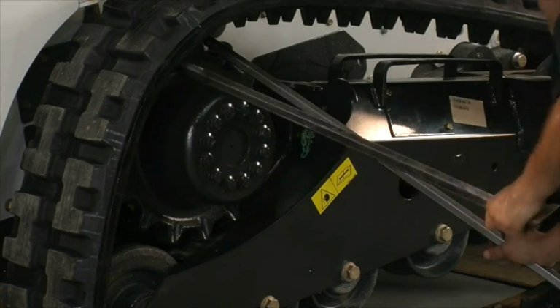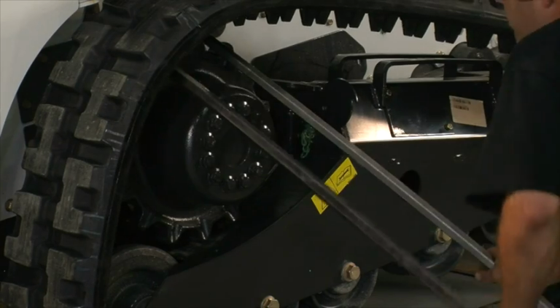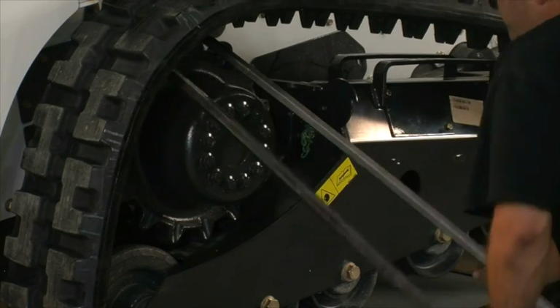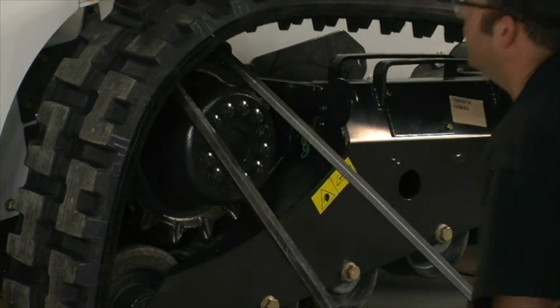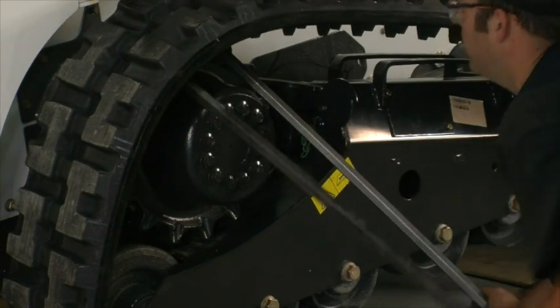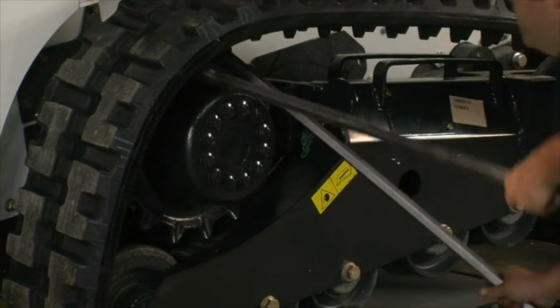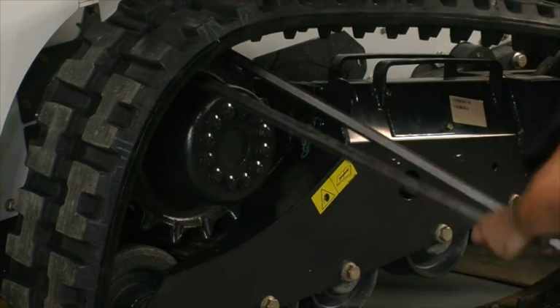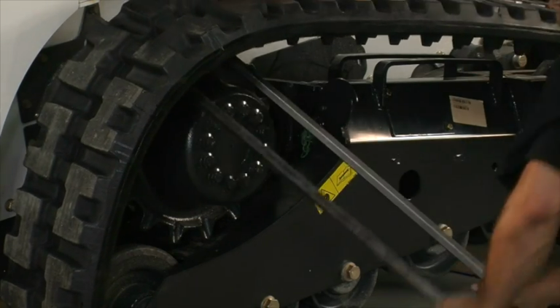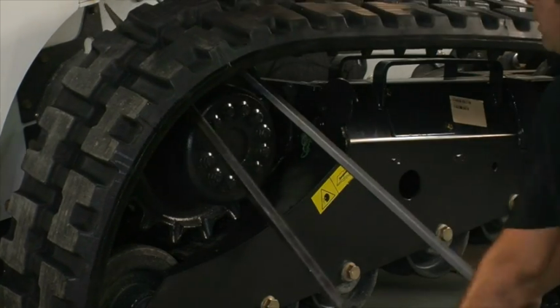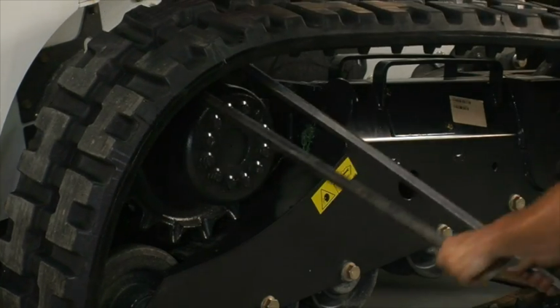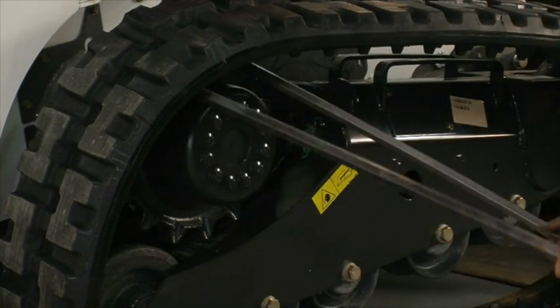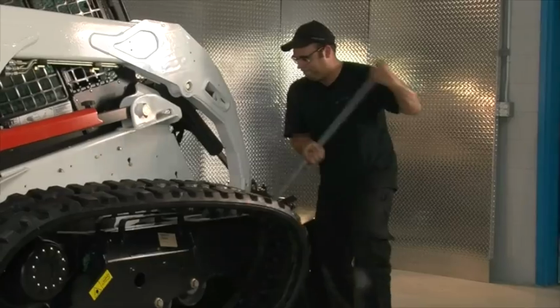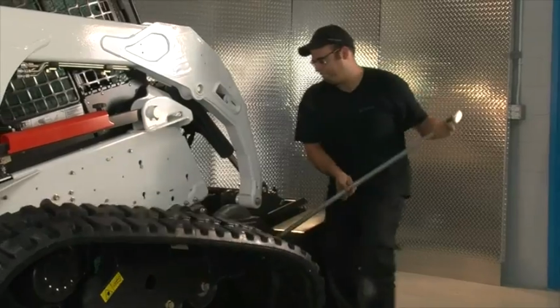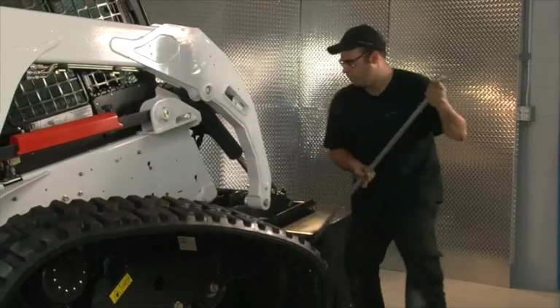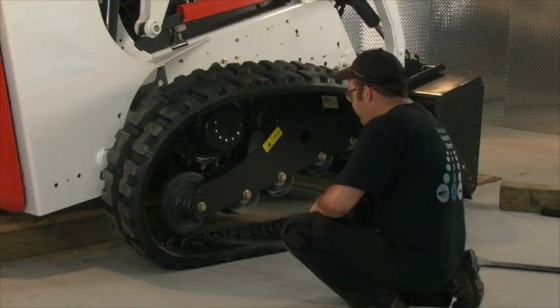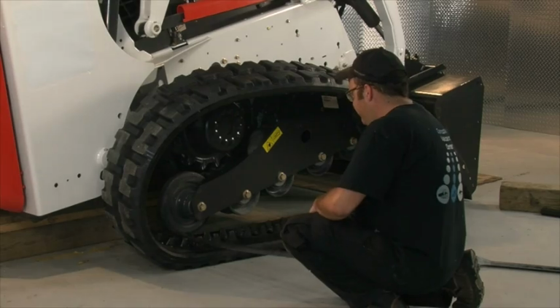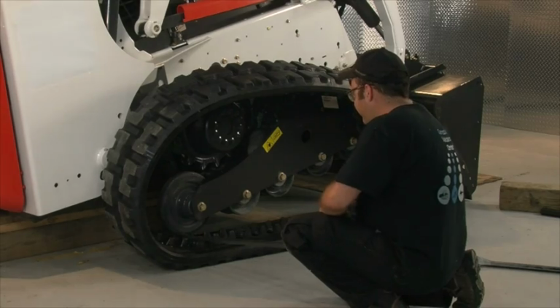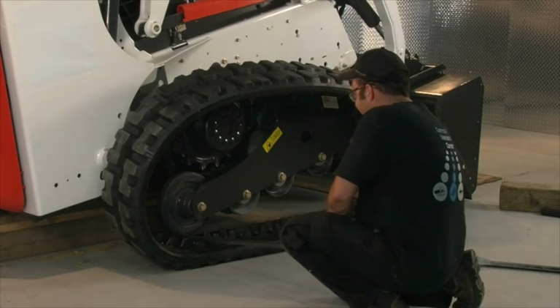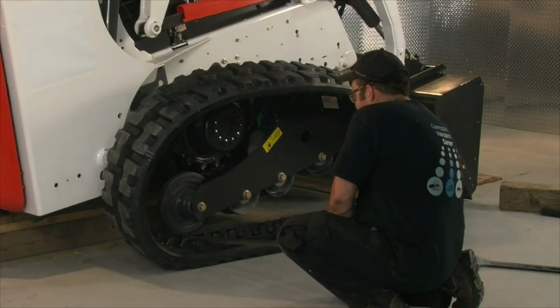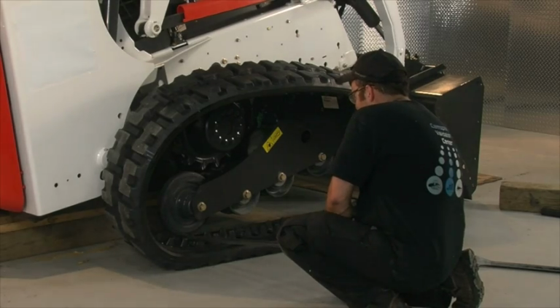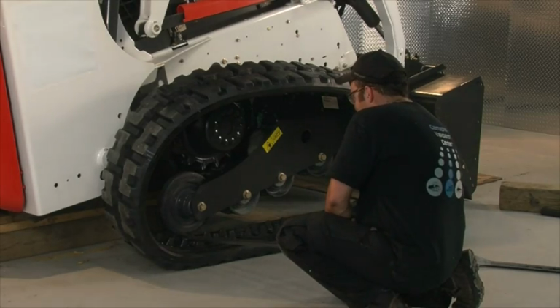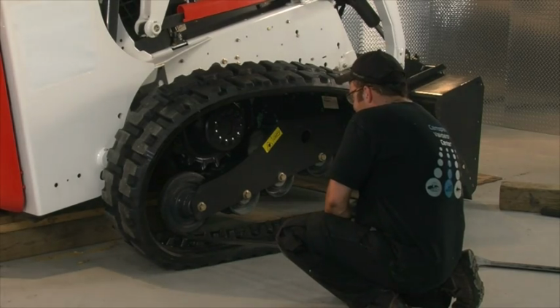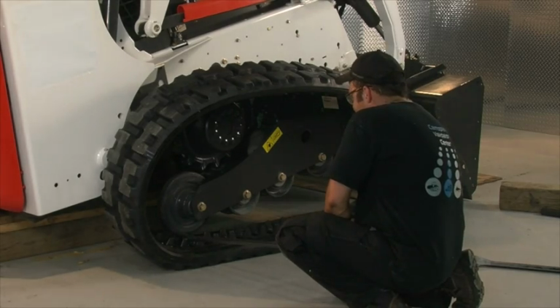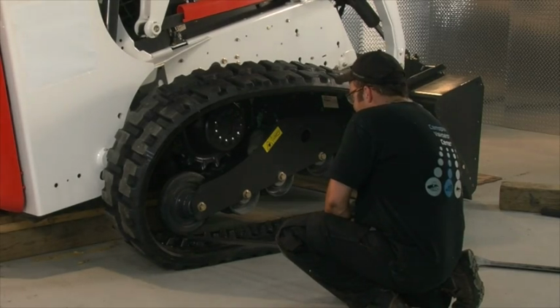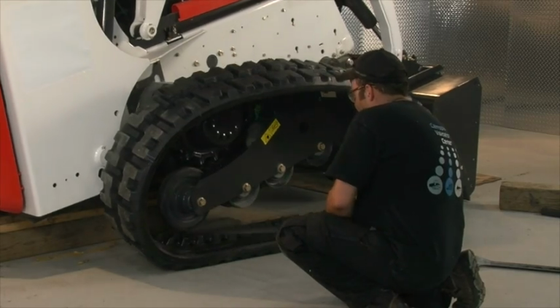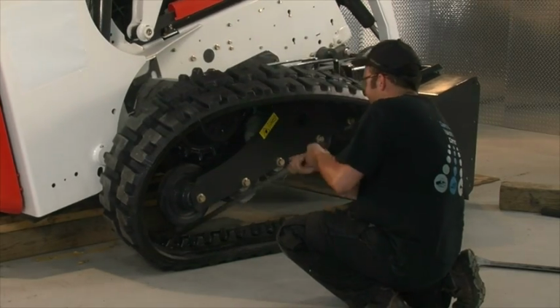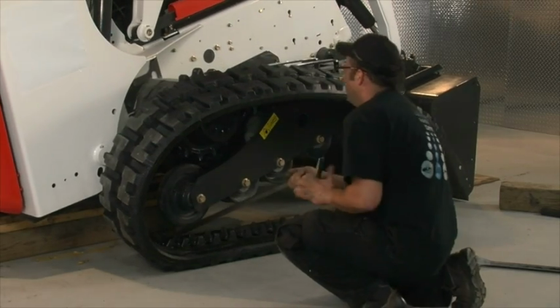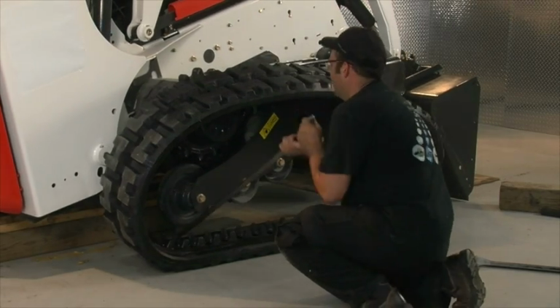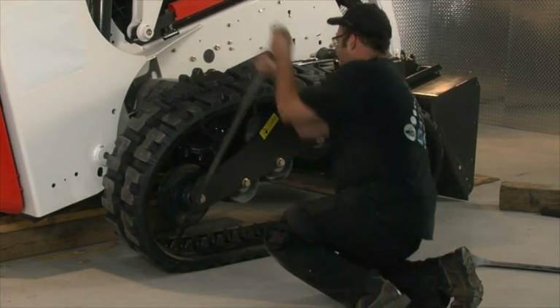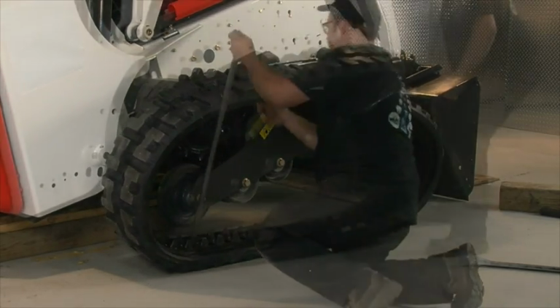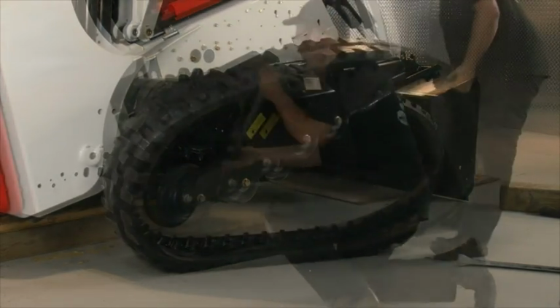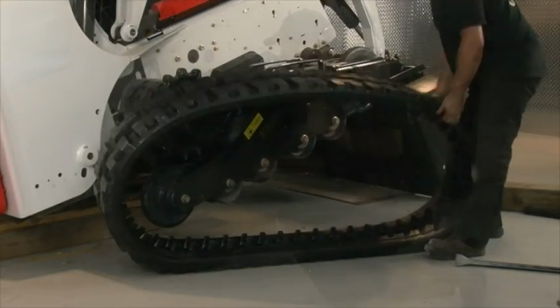With the pry bars, remove the track on the sprocket side. Do the same on the rear idler side. Lift the vehicle with the bucket if needed.